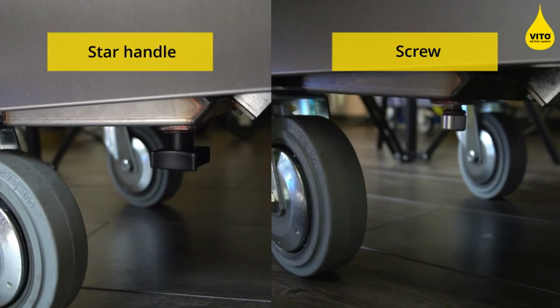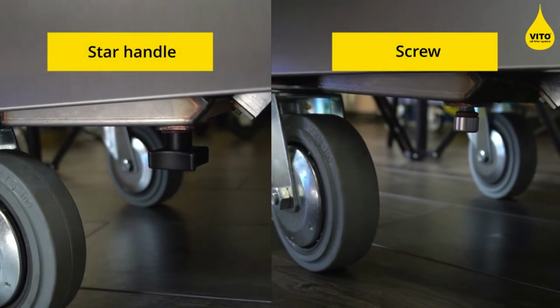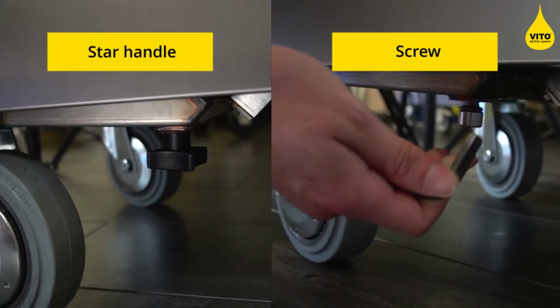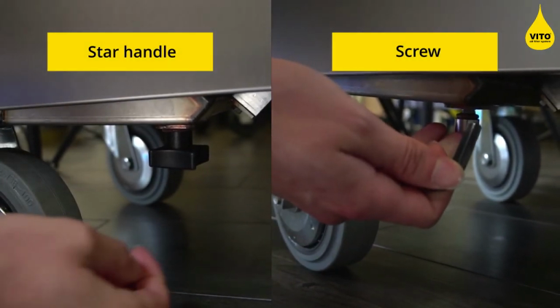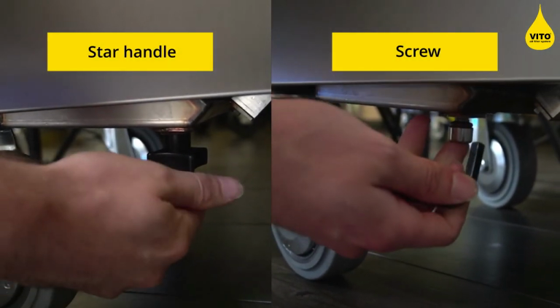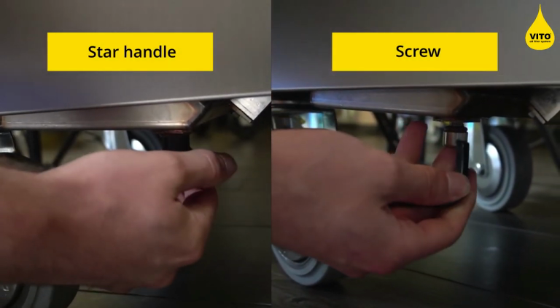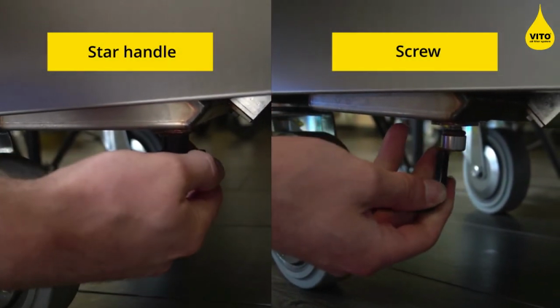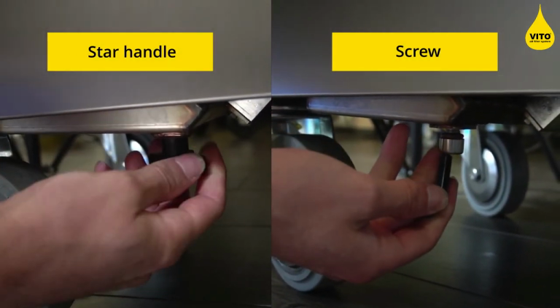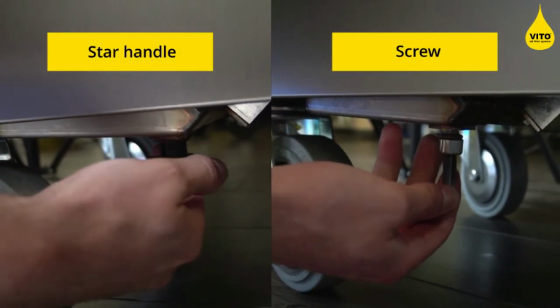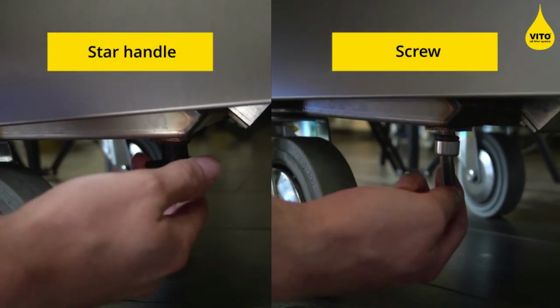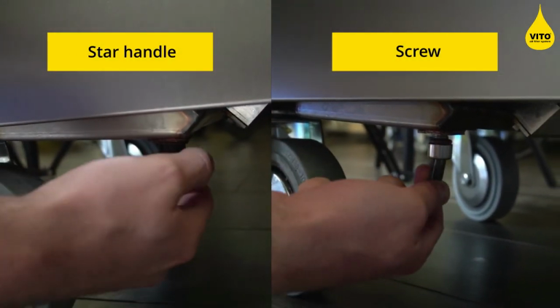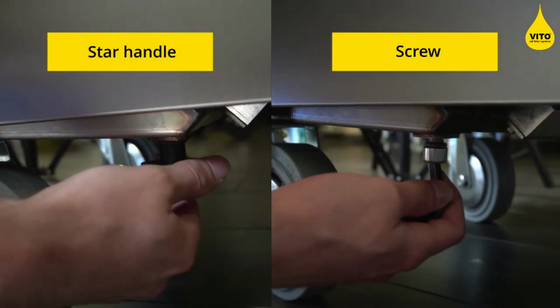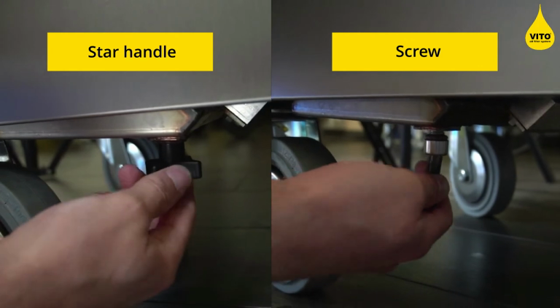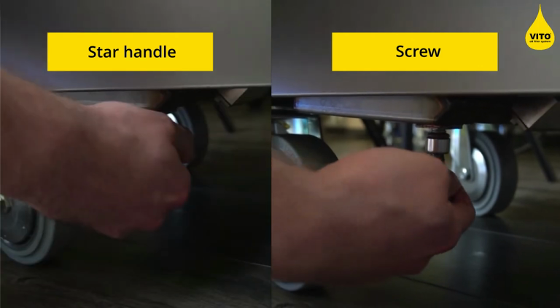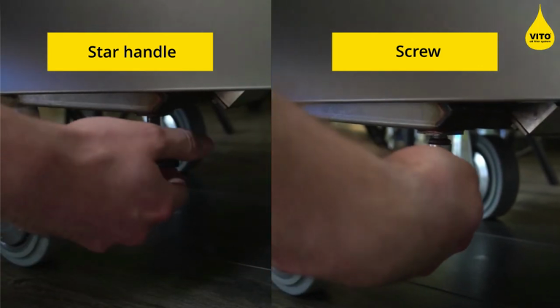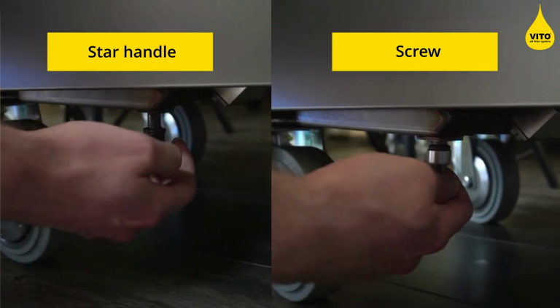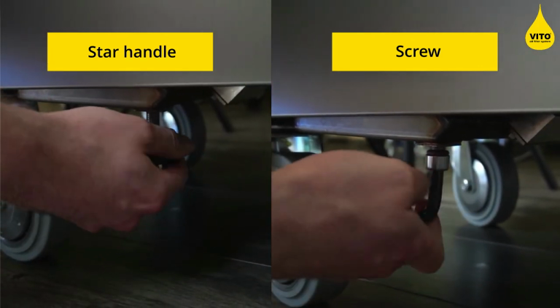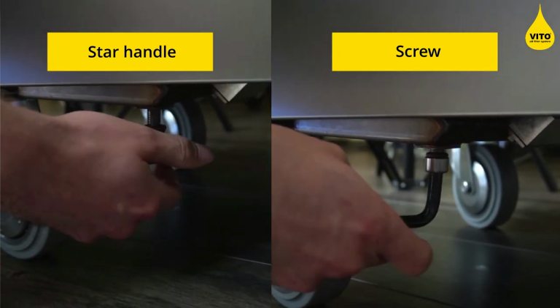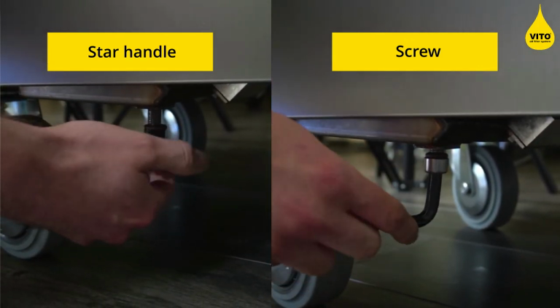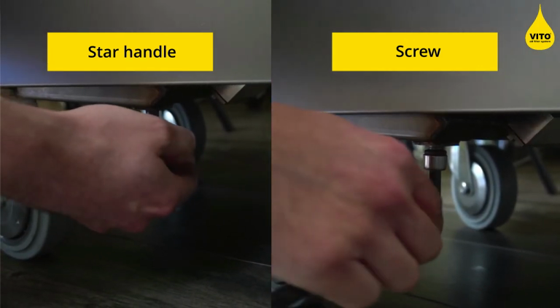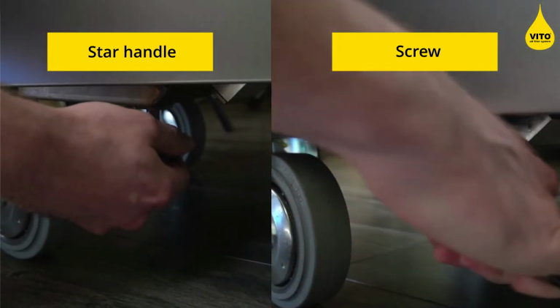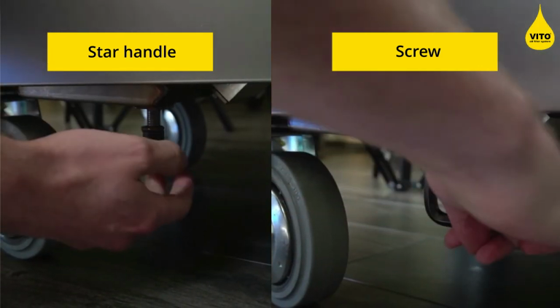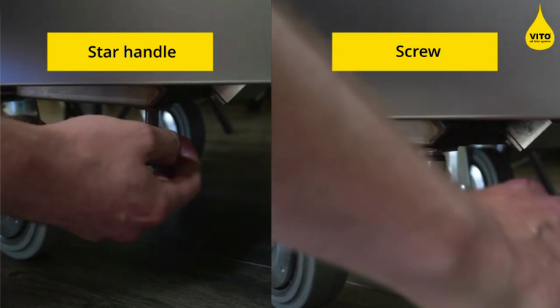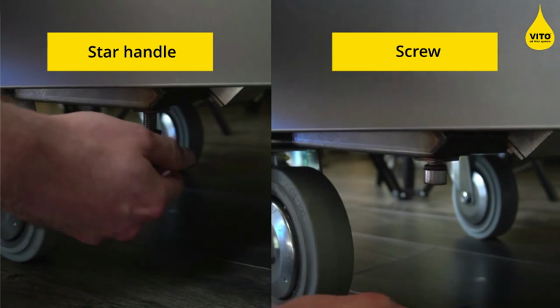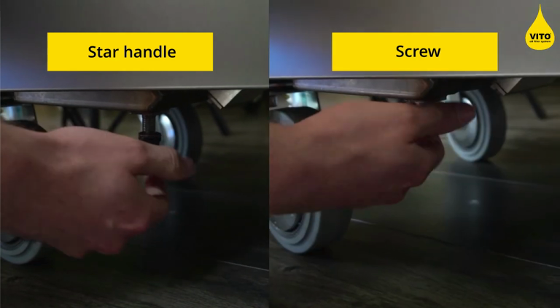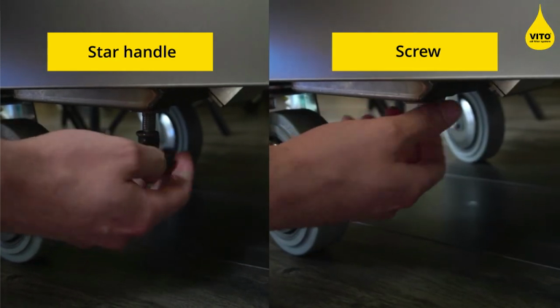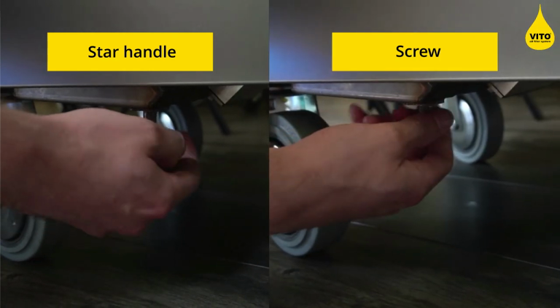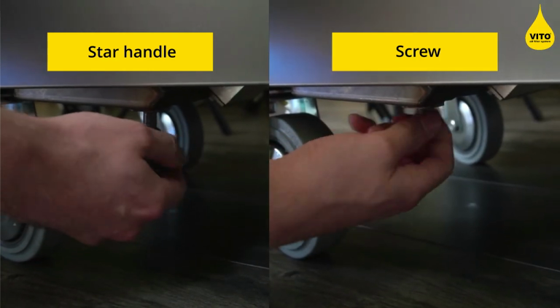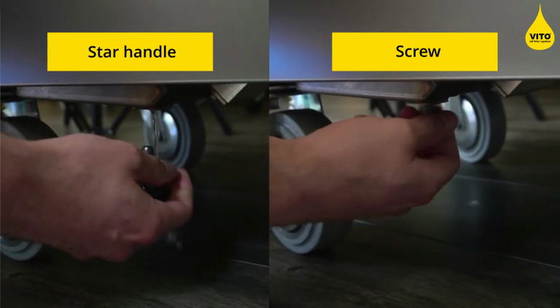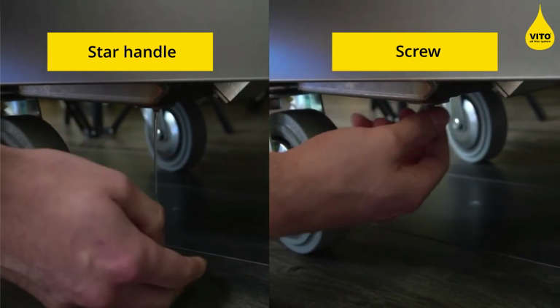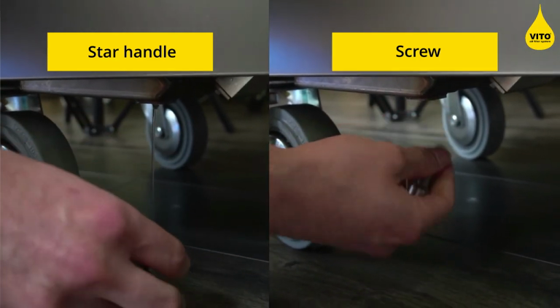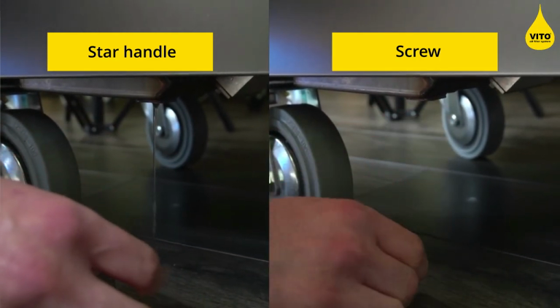Just make sure you remove the screw and star handle at the bottom and let all the oil or water drip out to perfectly clean the machine. After that, make sure that the sealing is still attached, screw it back in again, tighten it, and the machine is ready to use again.